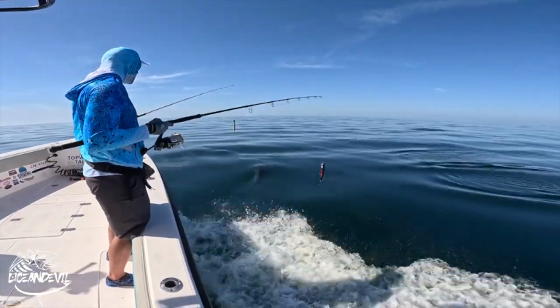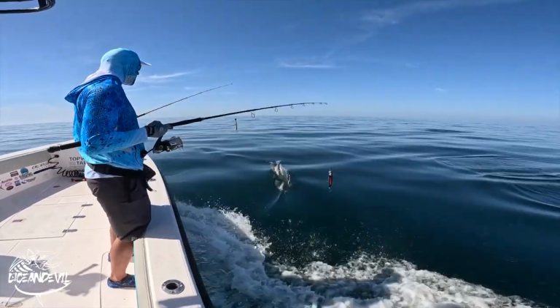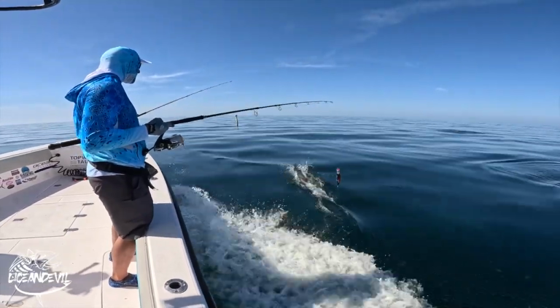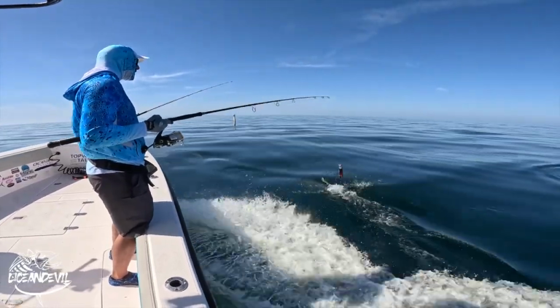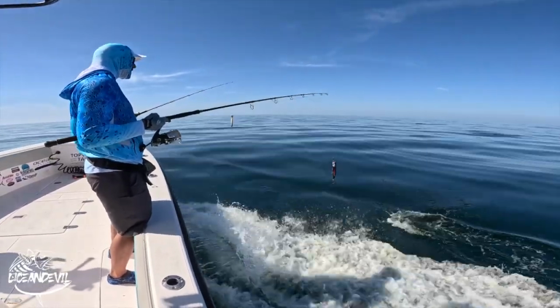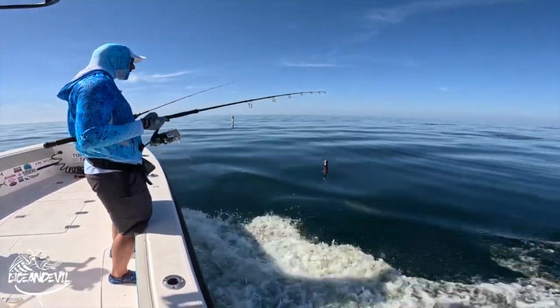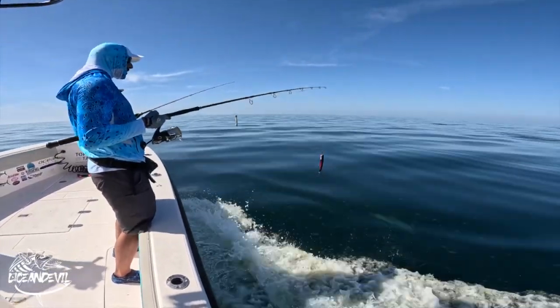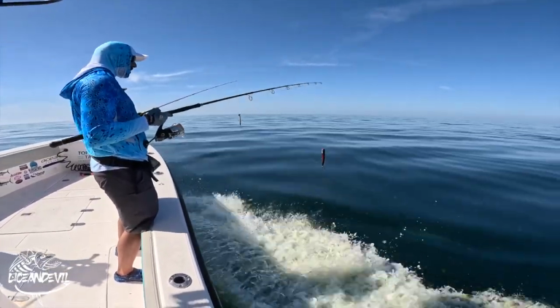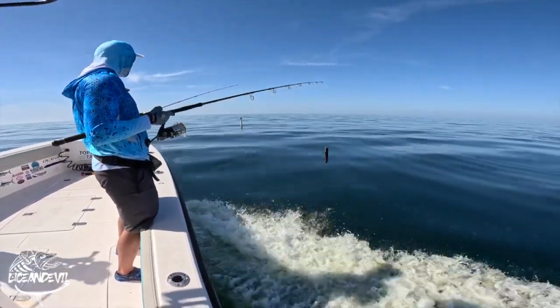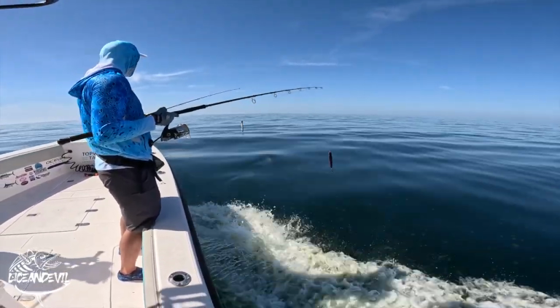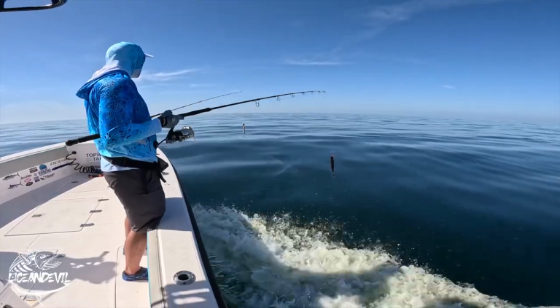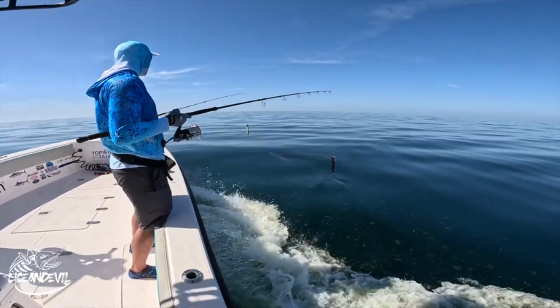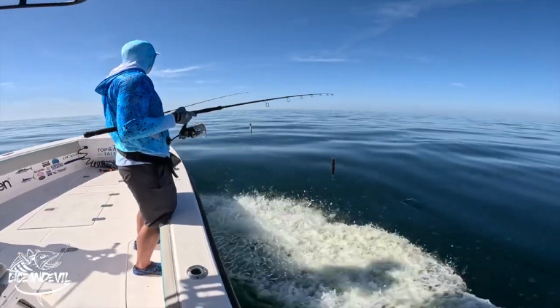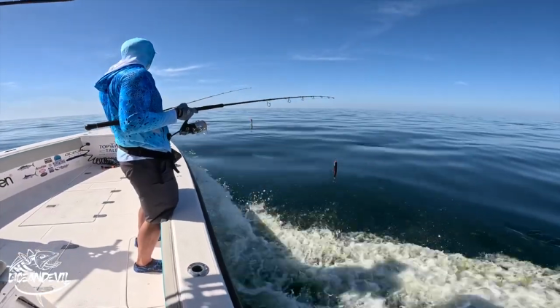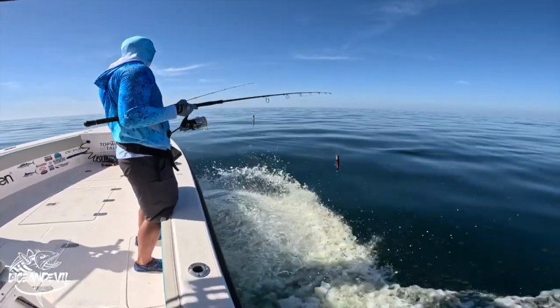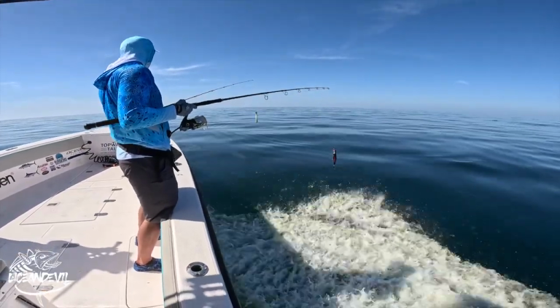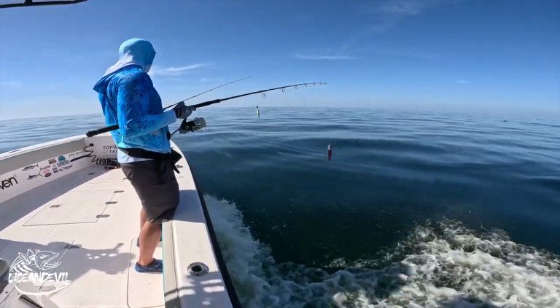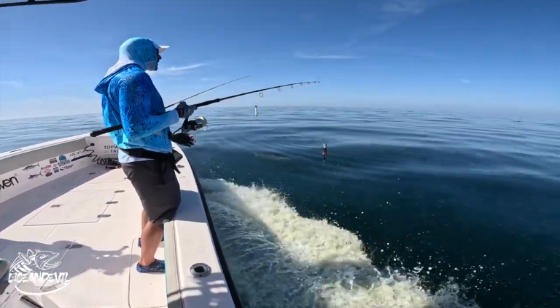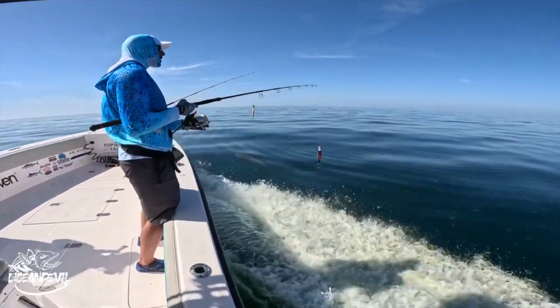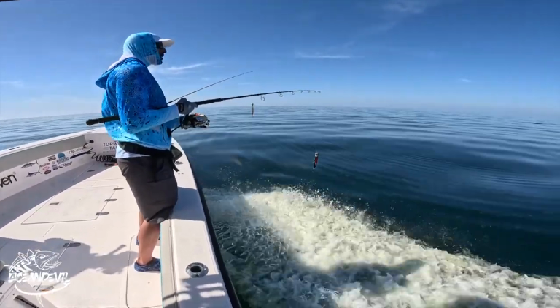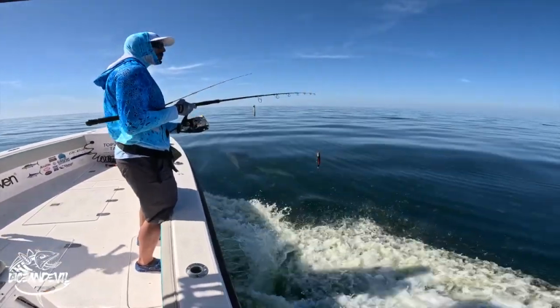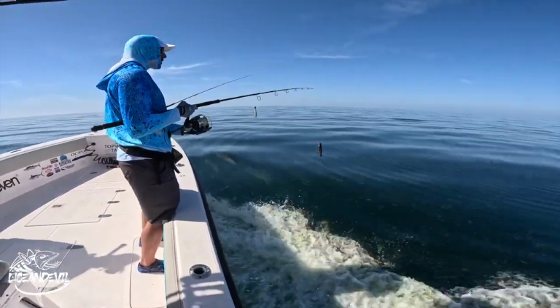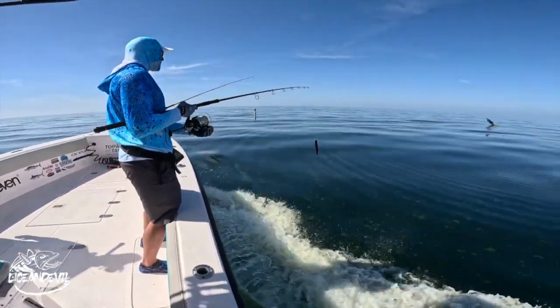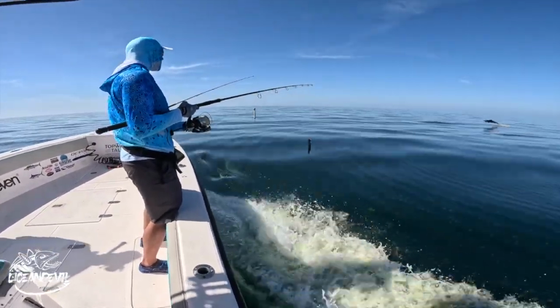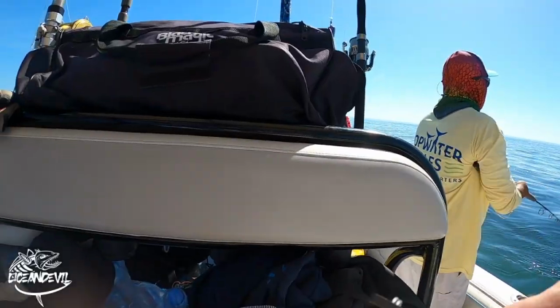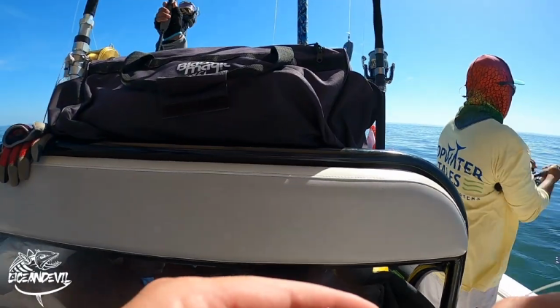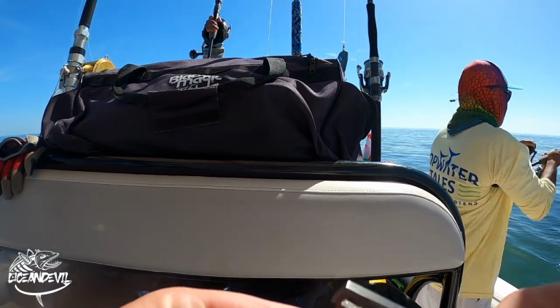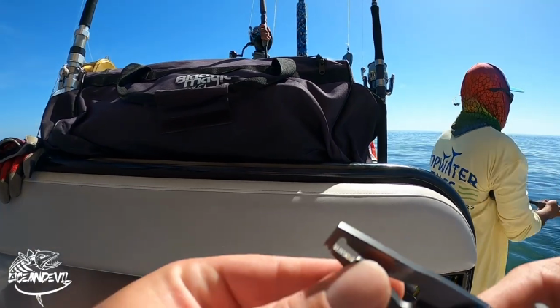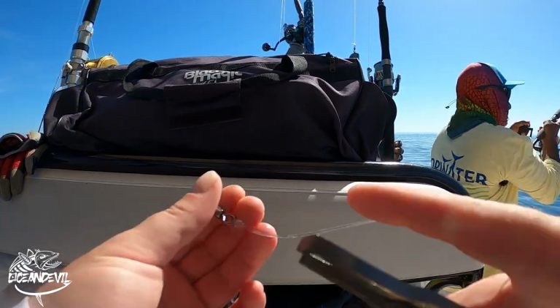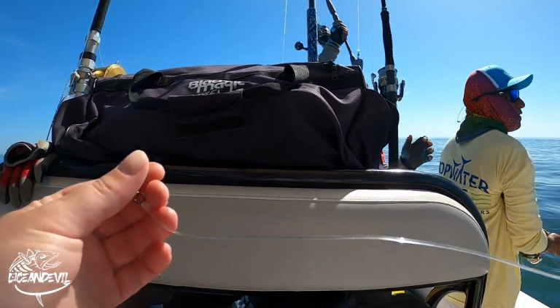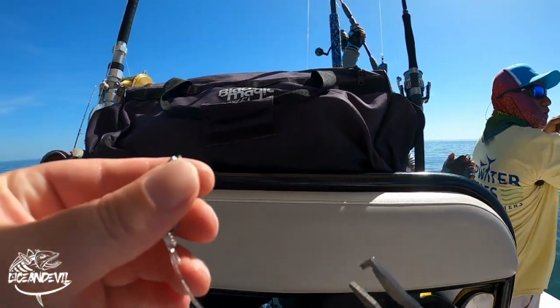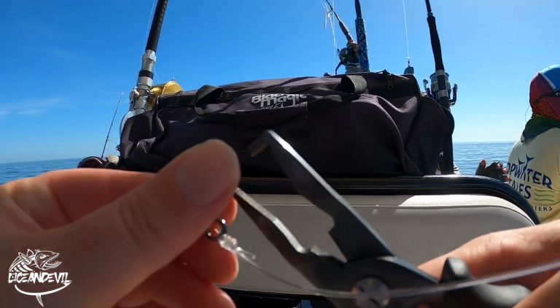Came across a solid group of dolphins. They were feeding, jumping, extremely jolly. Looked like a really good promising pod. We saw already some dolphins jump with them.